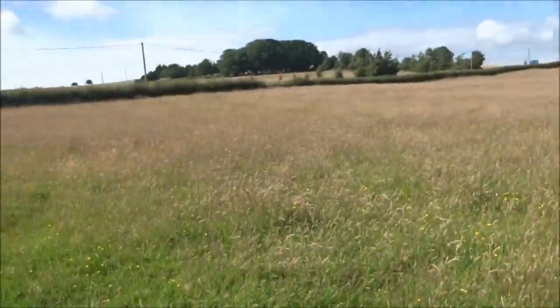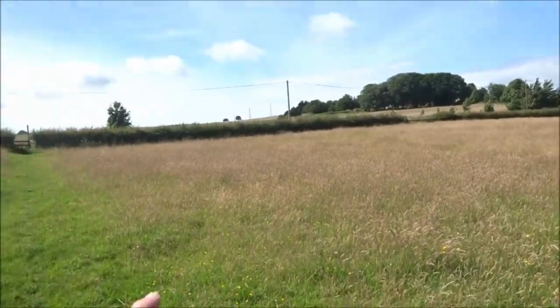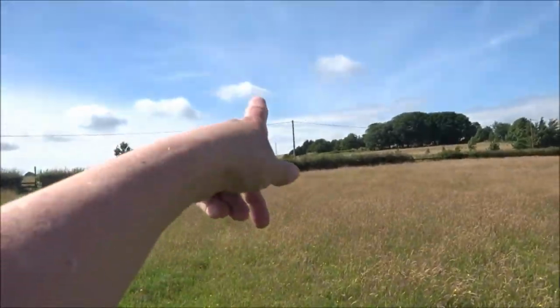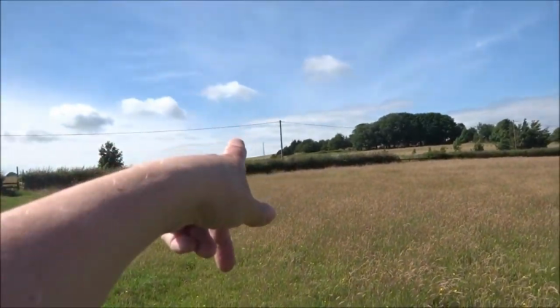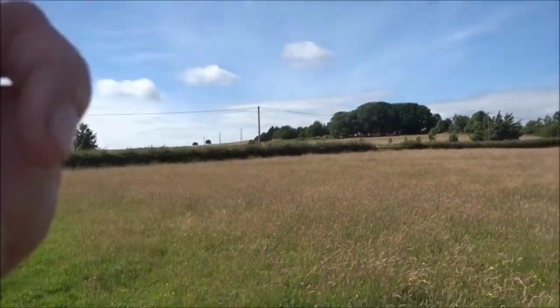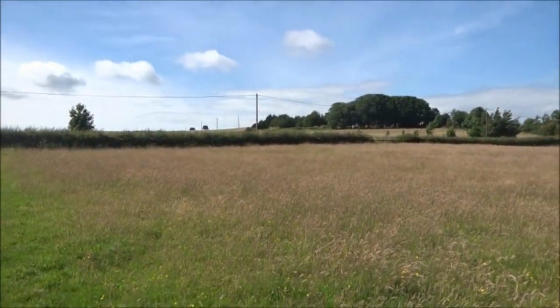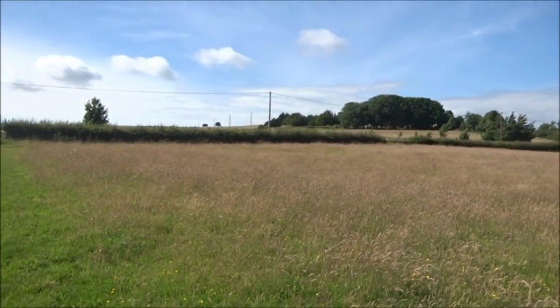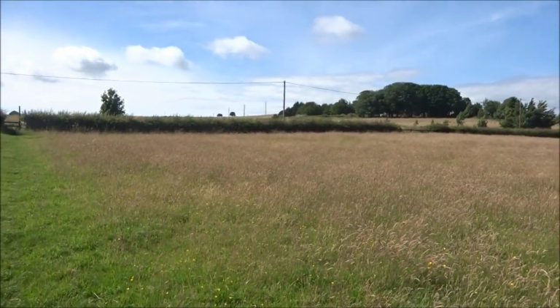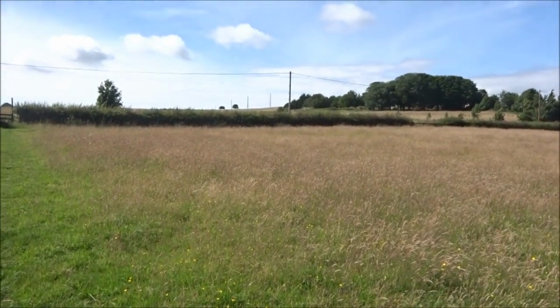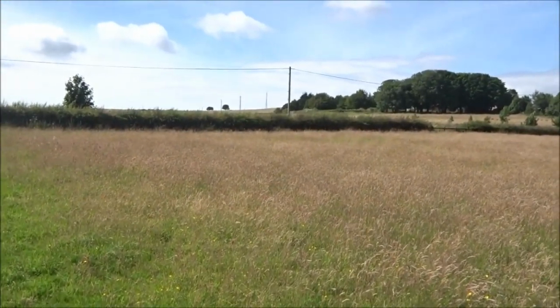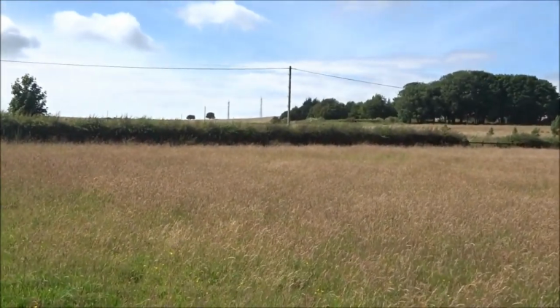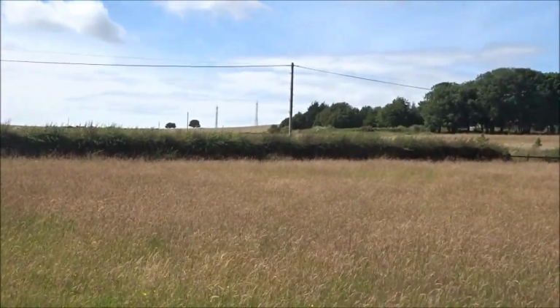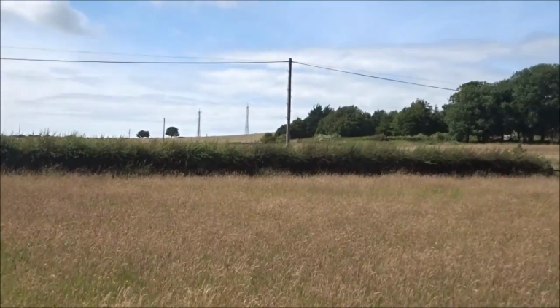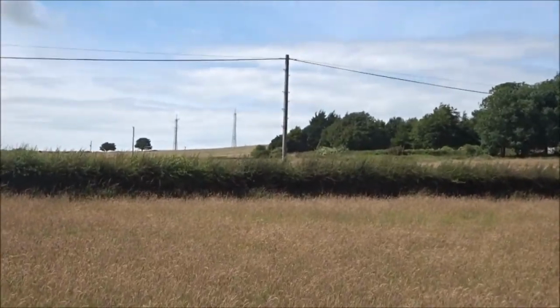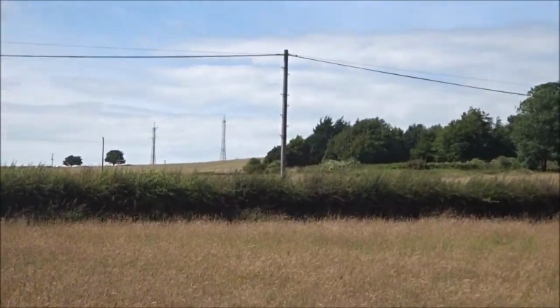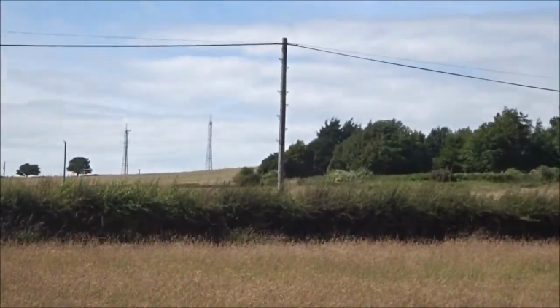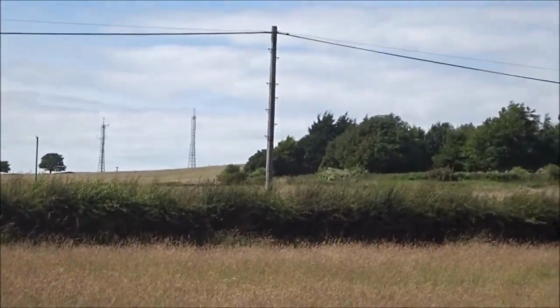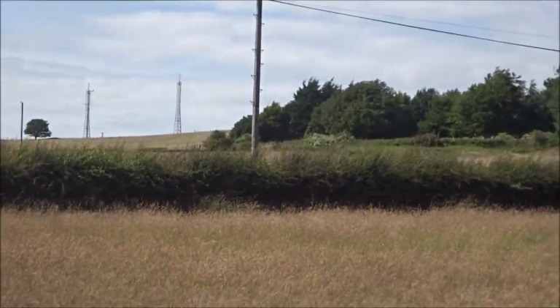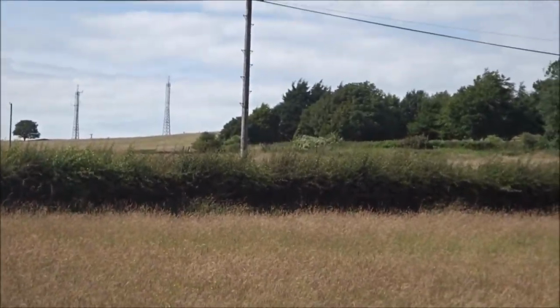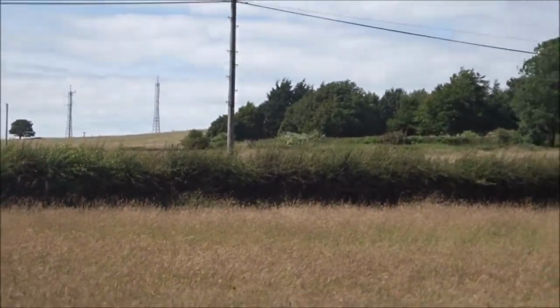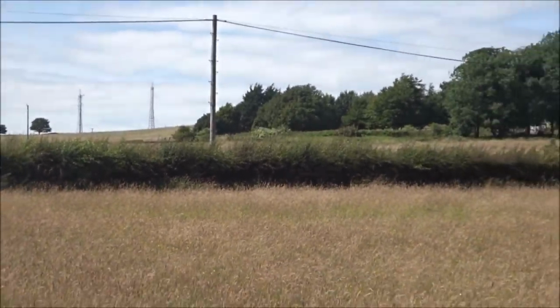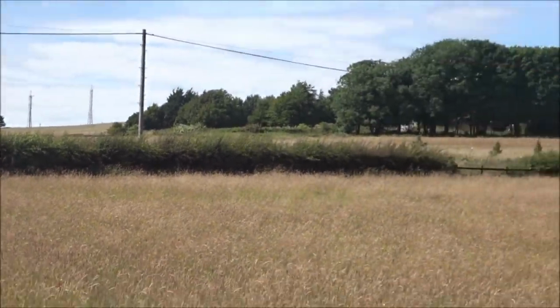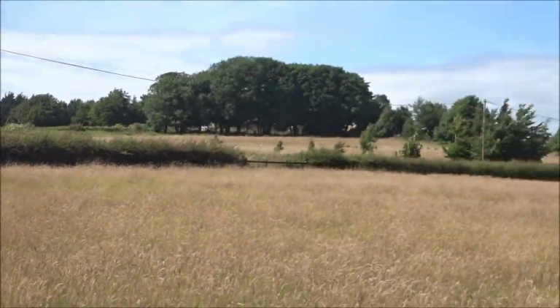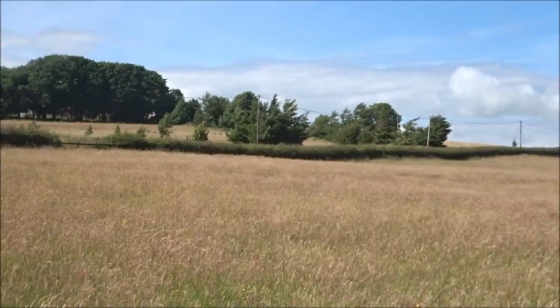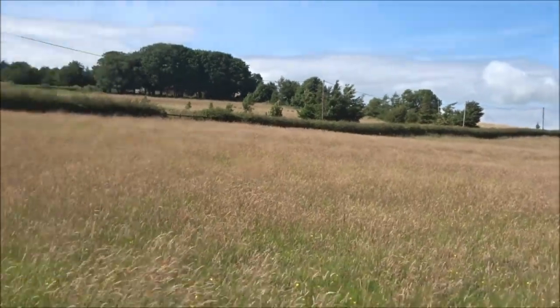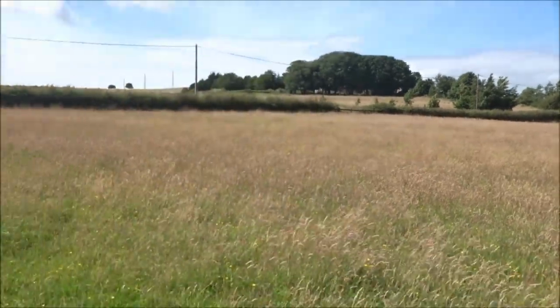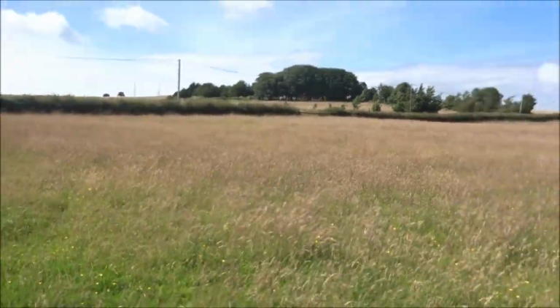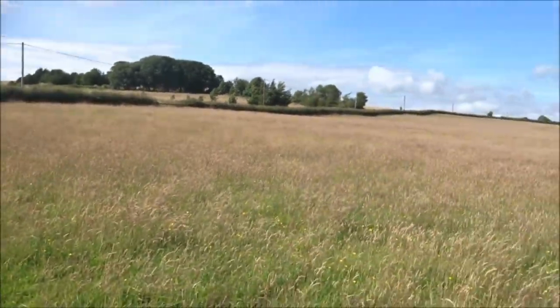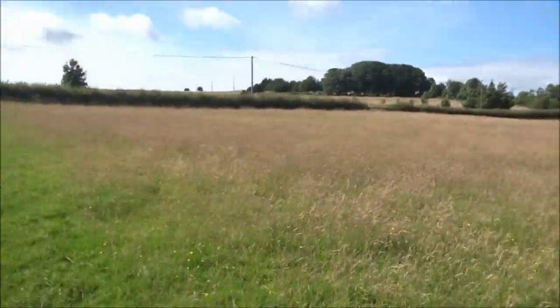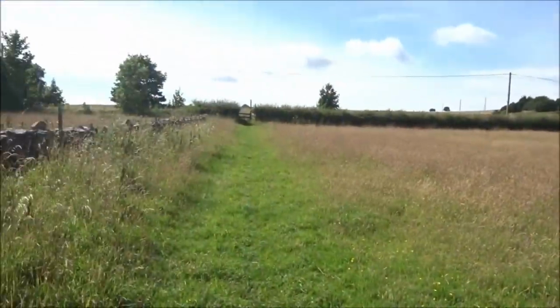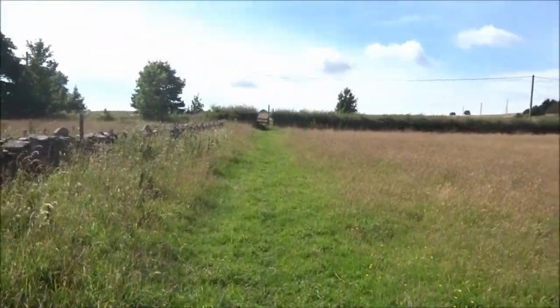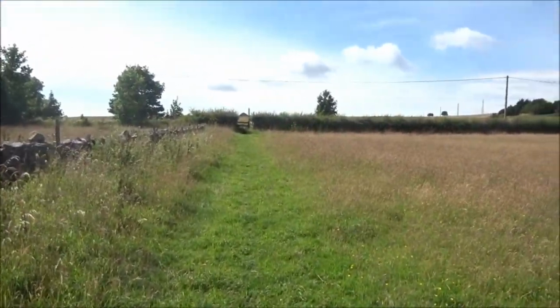I've come down from right up there where the wireless station is. I've walked along a track all the way across the Mendips, from there down a country lane. I haven't videoed every single part of this - I've just got over that stile.